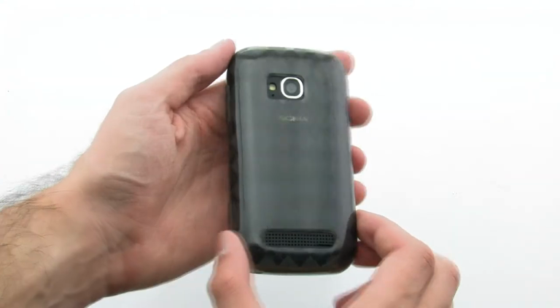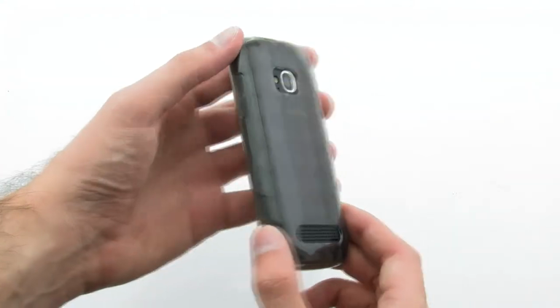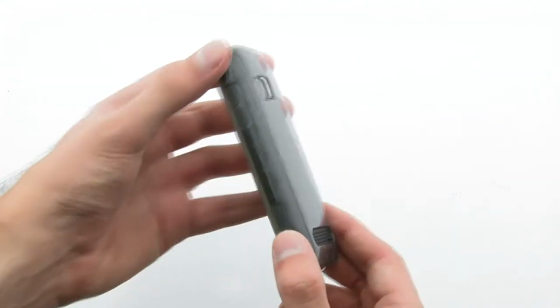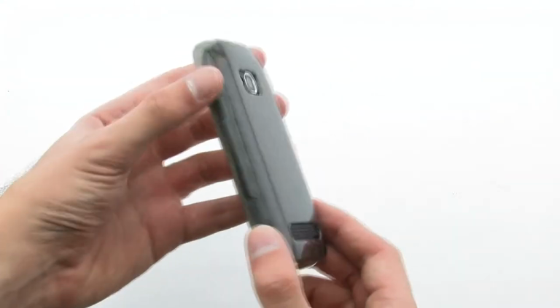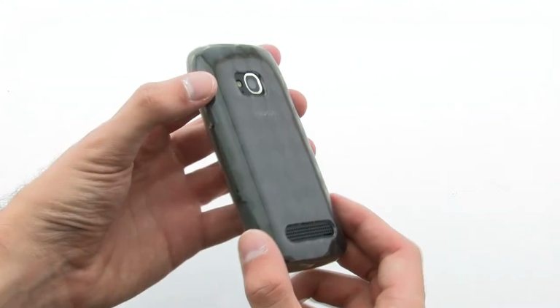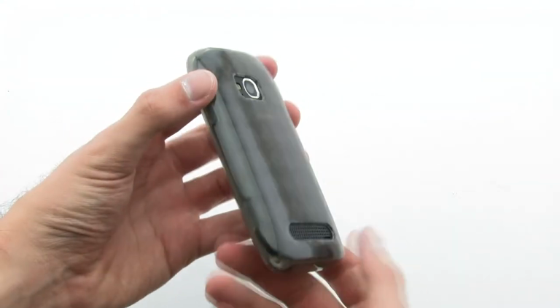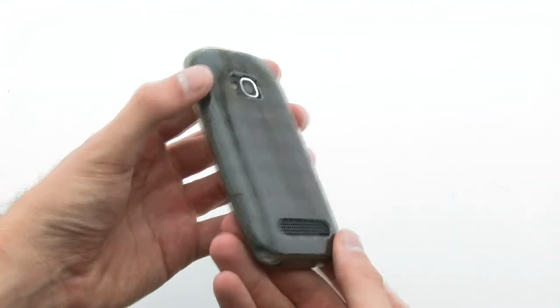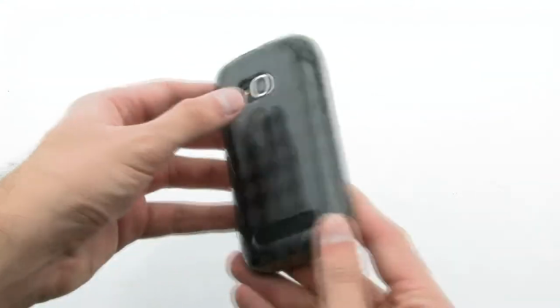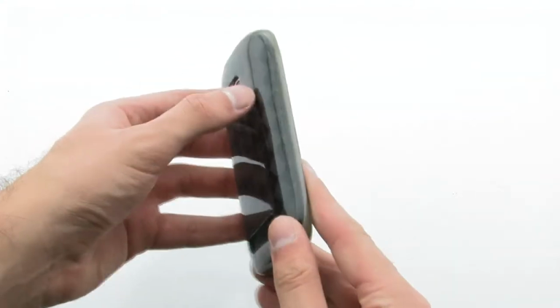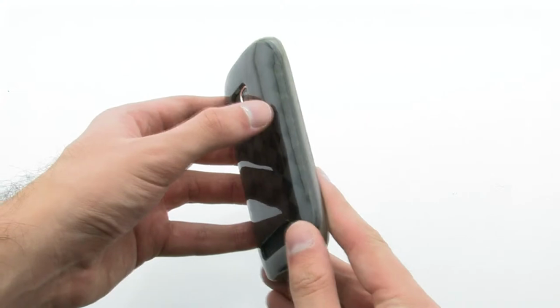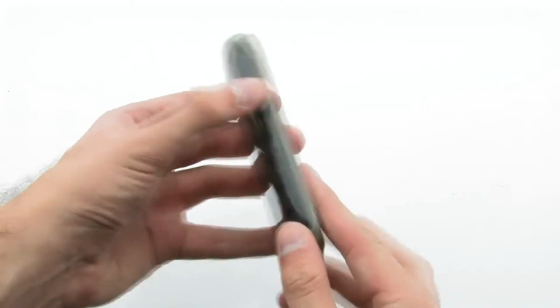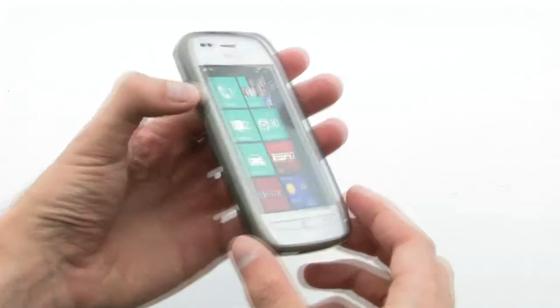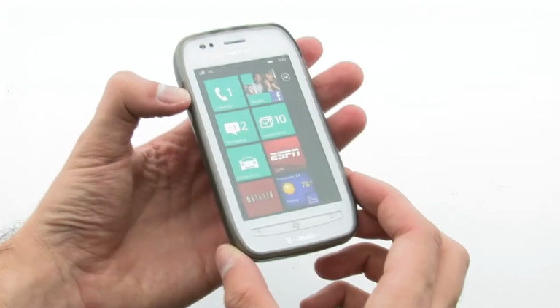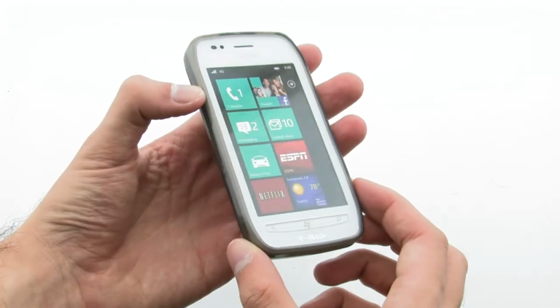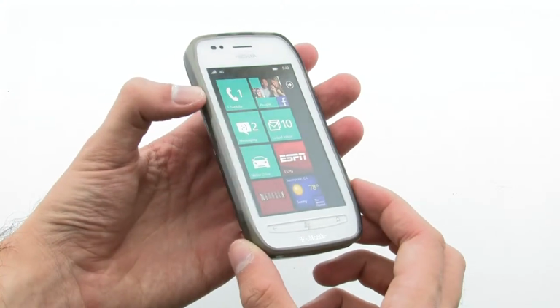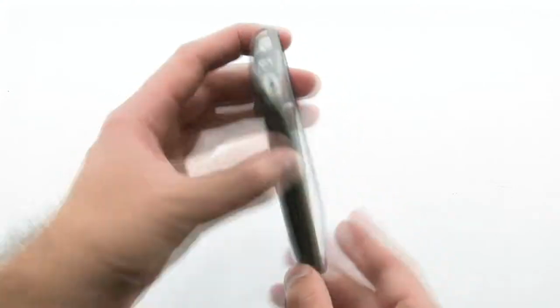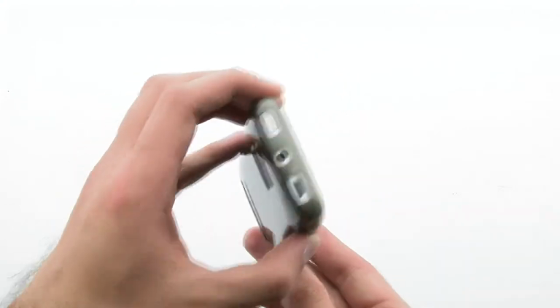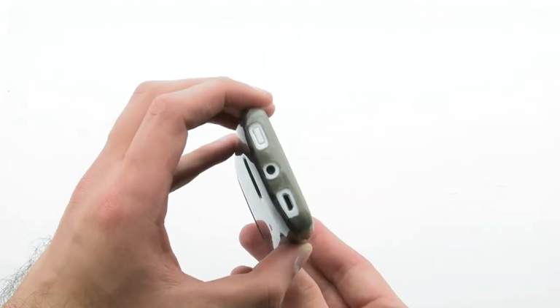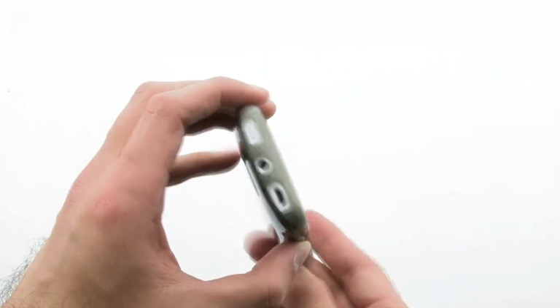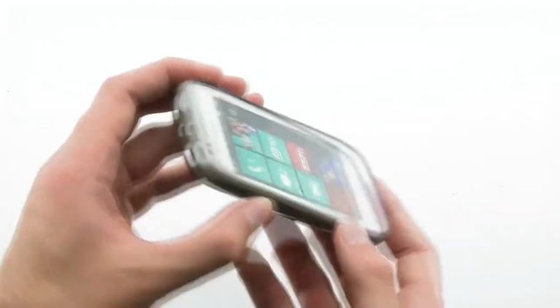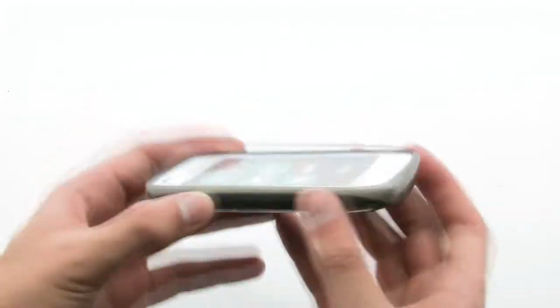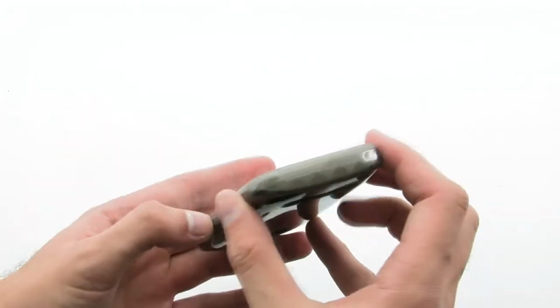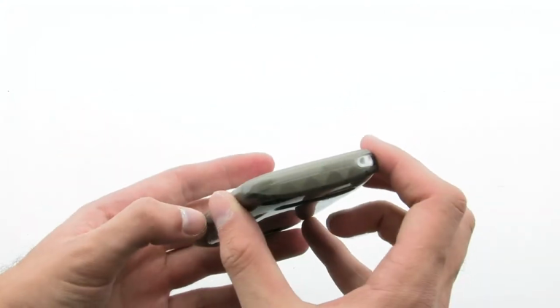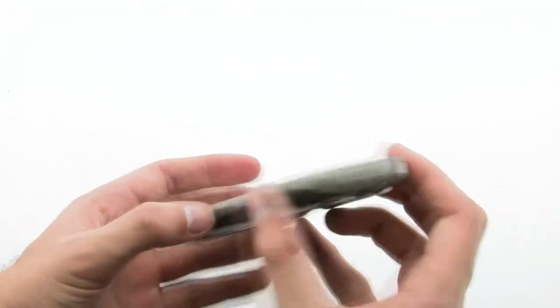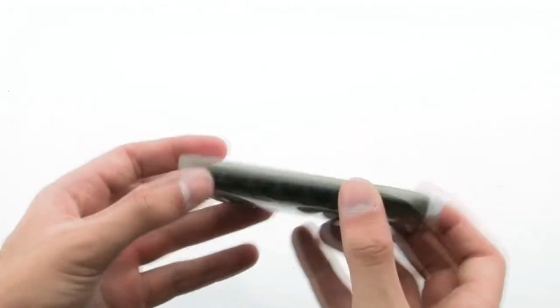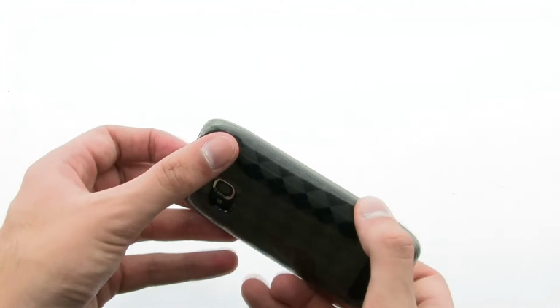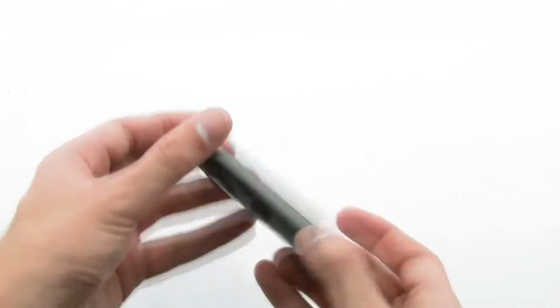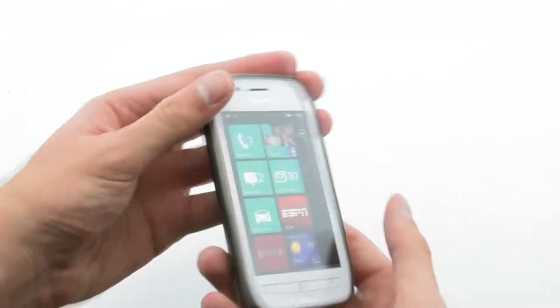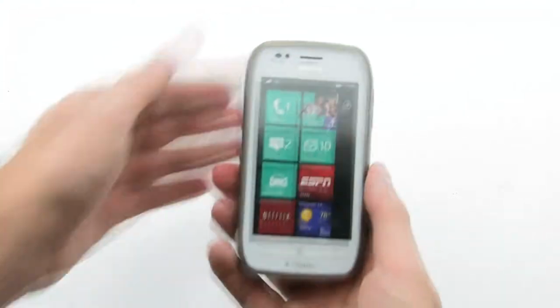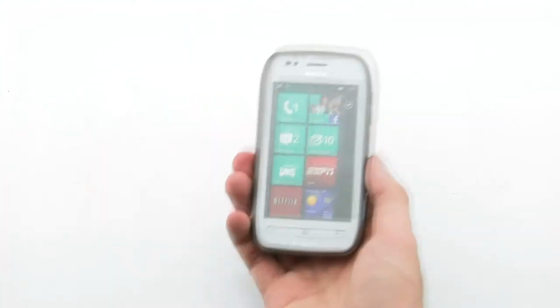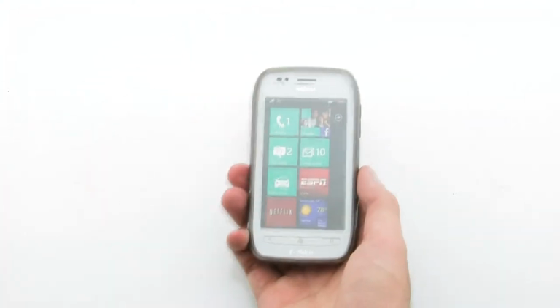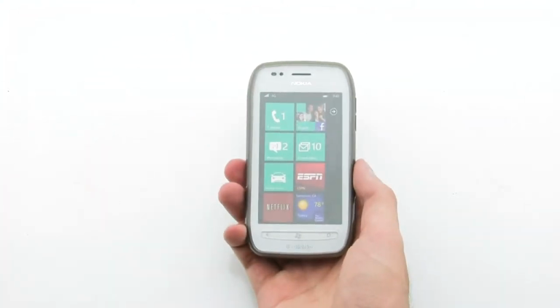The Argyle case allows for full access to your device without having to sacrifice protection or comfort. The Amzer LUX Argyle TPU Skin Case for the Nokia Lumia 710.